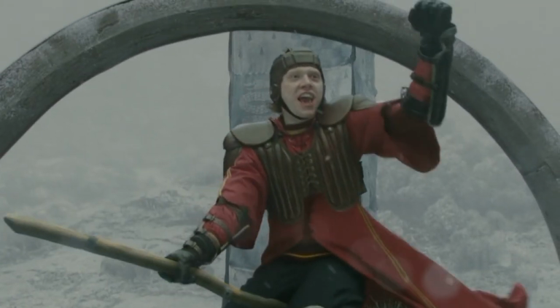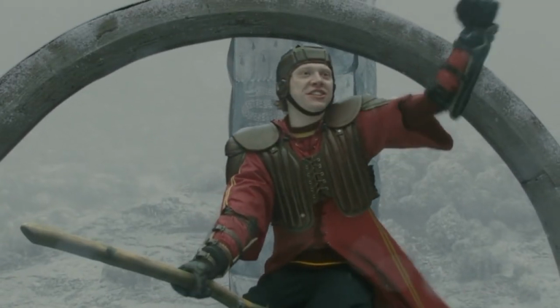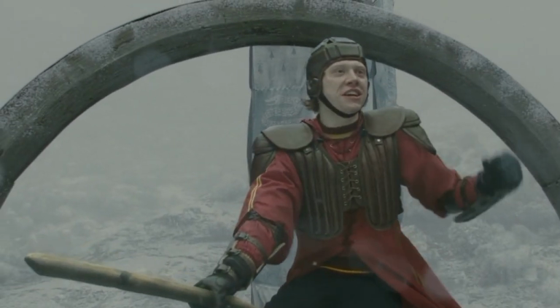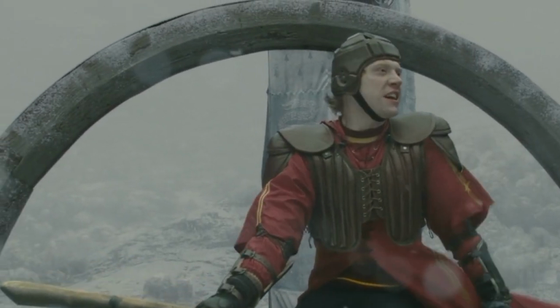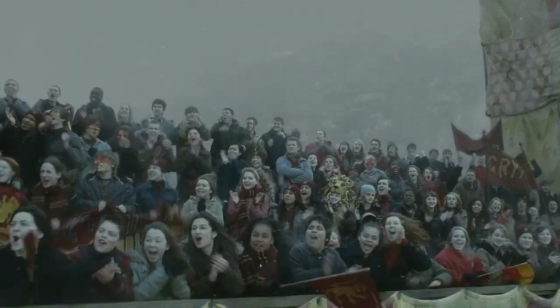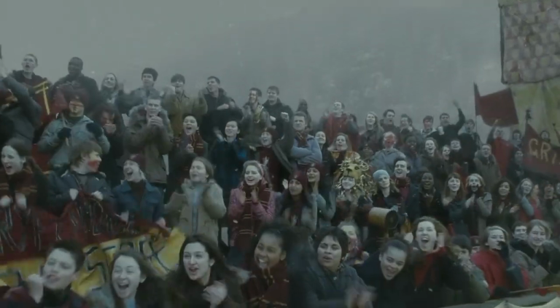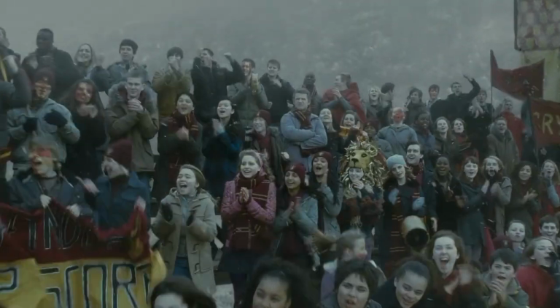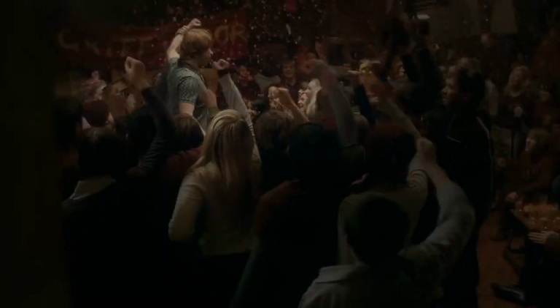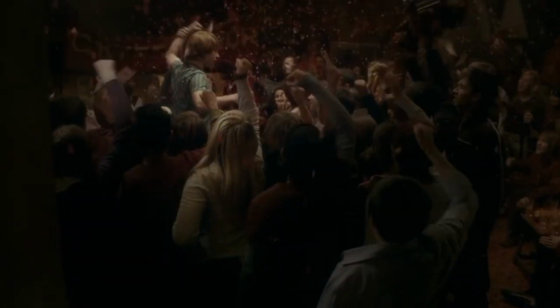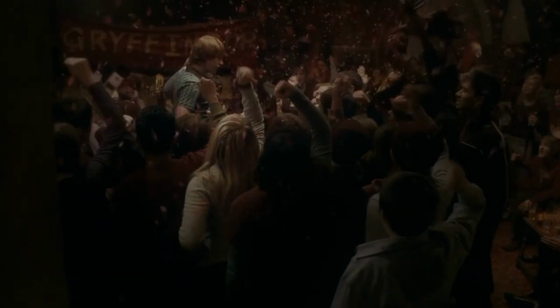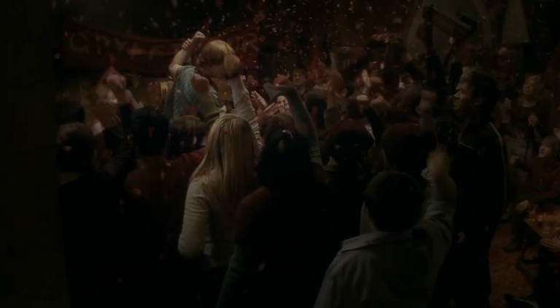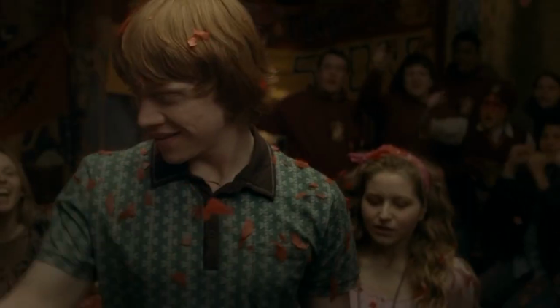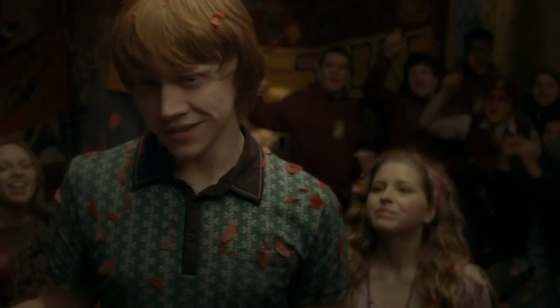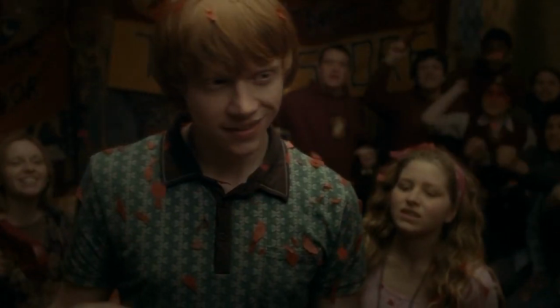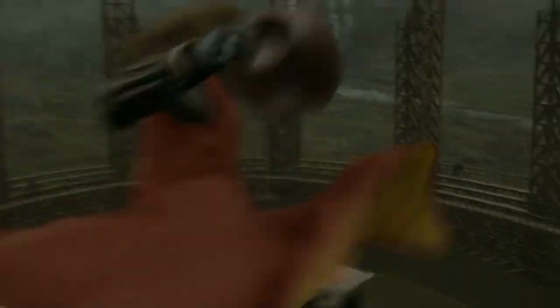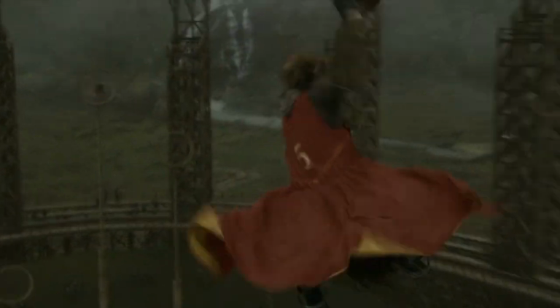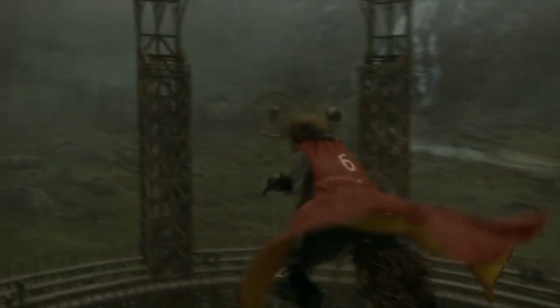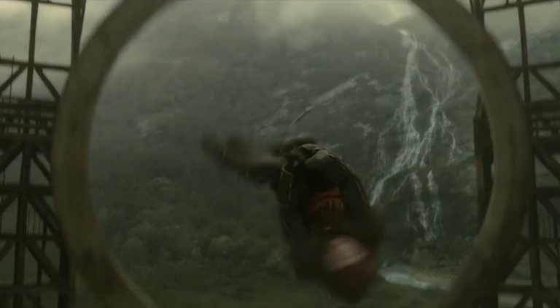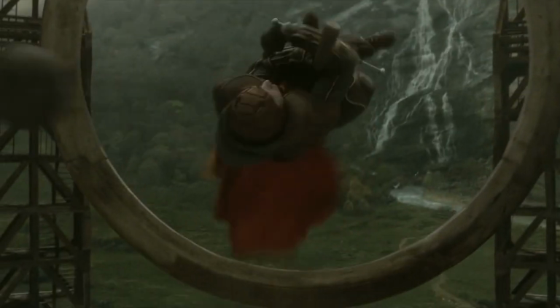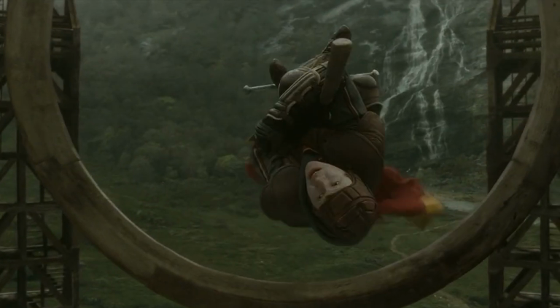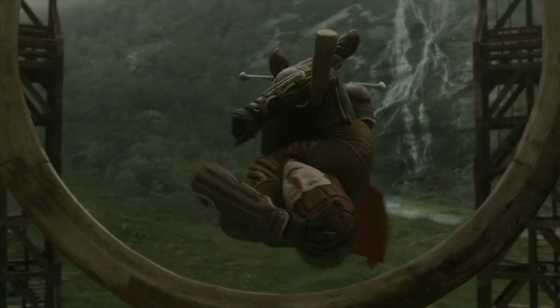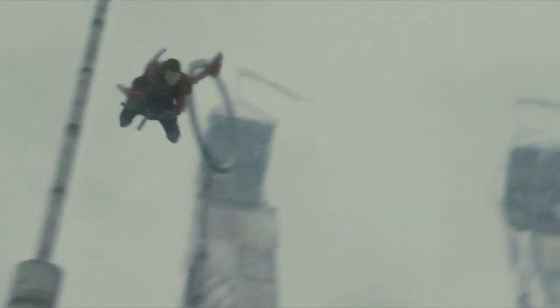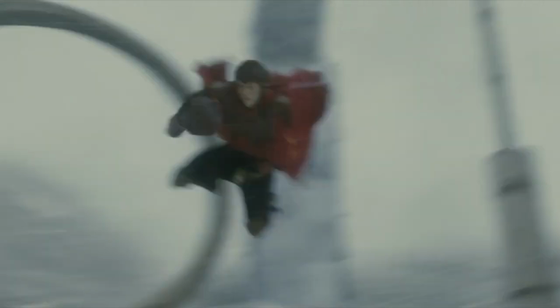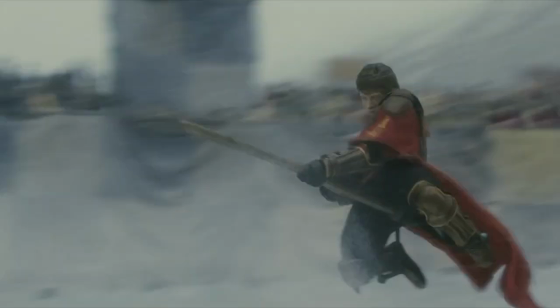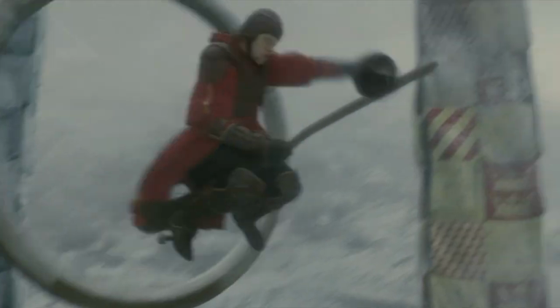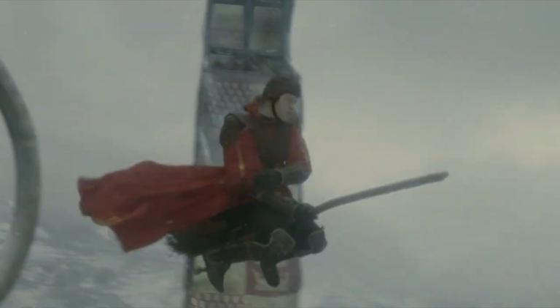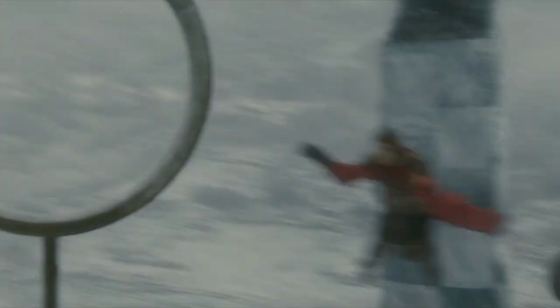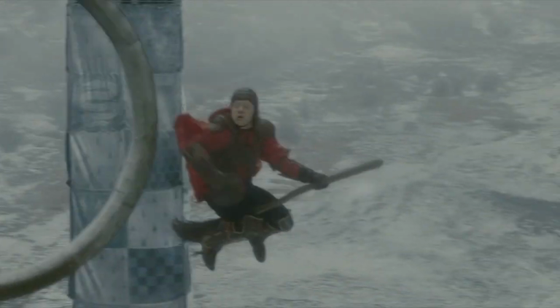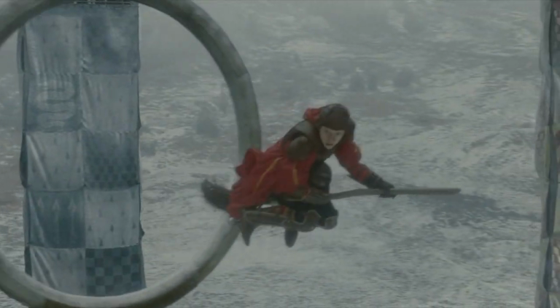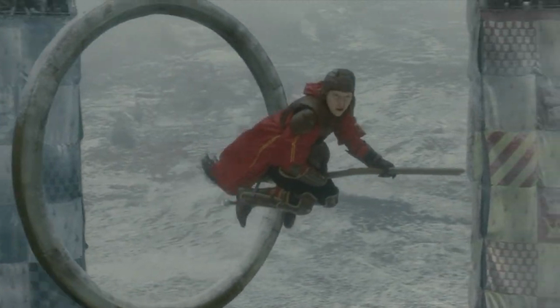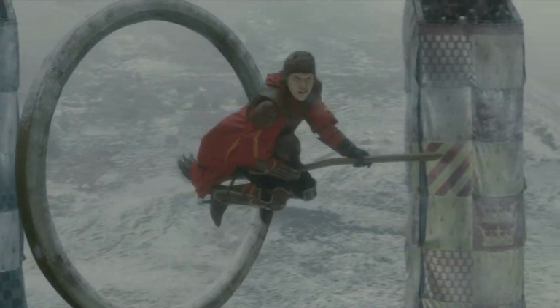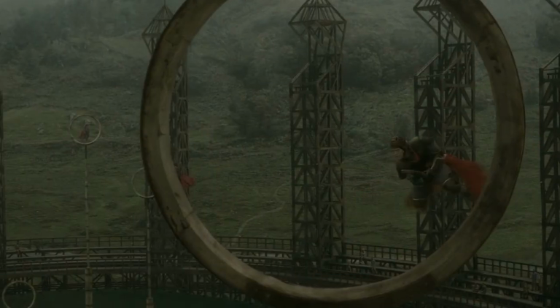Ron used the Clean Sweep 11 to help his team win not one, but two Hogwarts Quidditch Cups as the Gryffindor keeper. The Clean Sweep 11 comes with a varnish that protects from jinxes, a vibration control feature, and can reach speeds of 70 miles per hour, making it the perfect broom for sports.